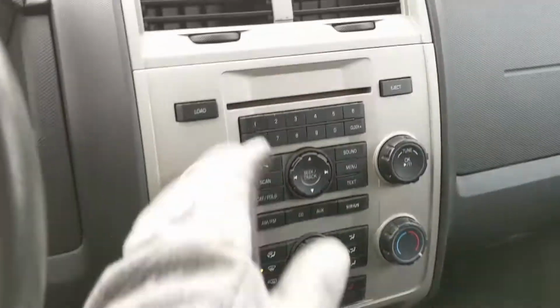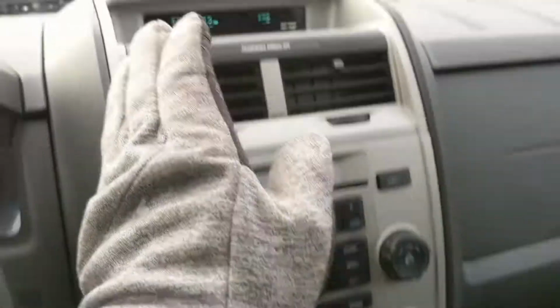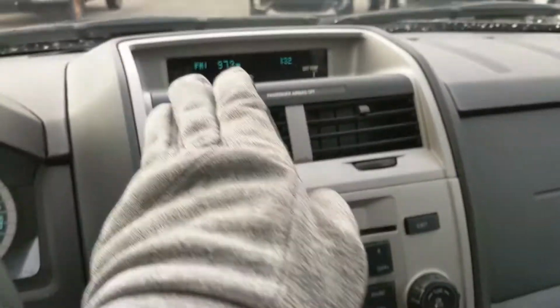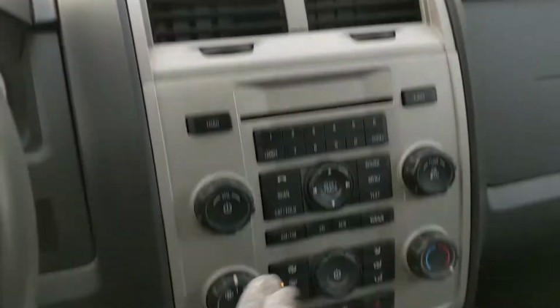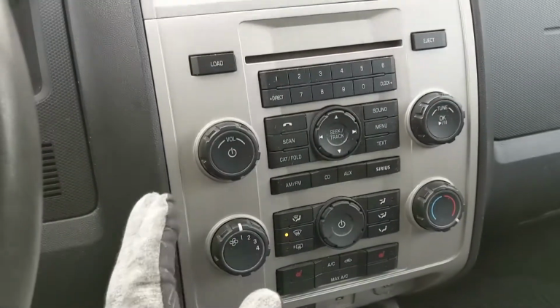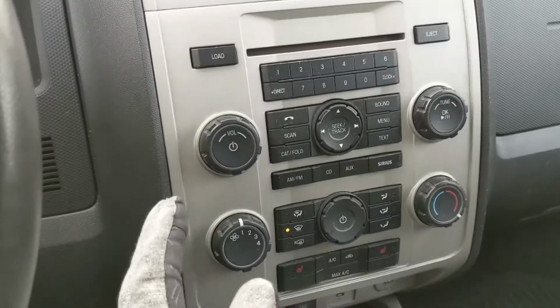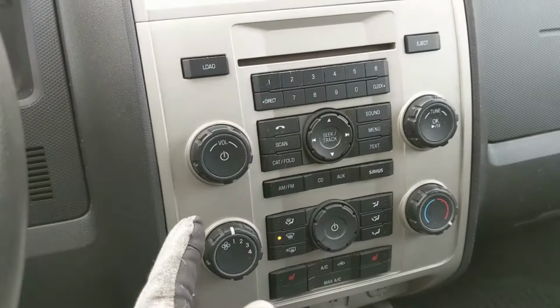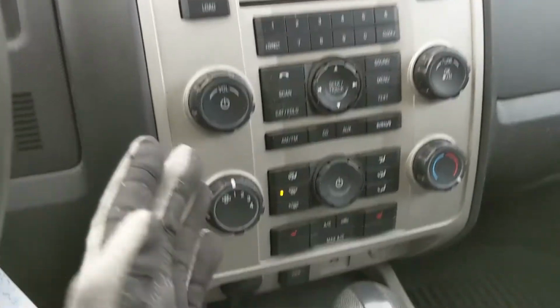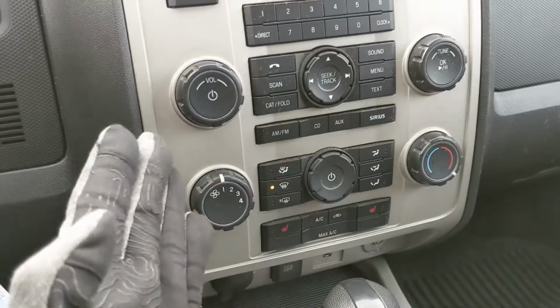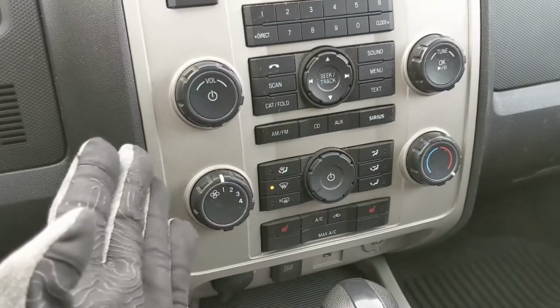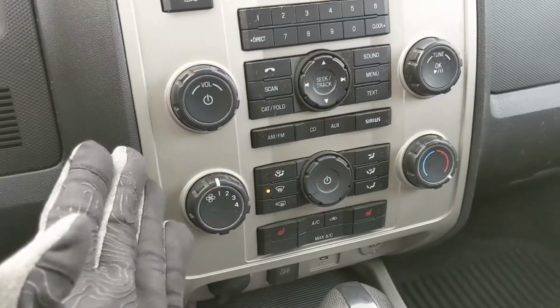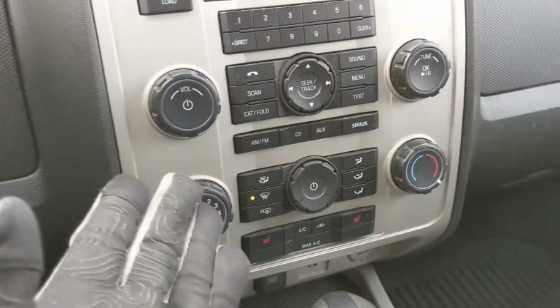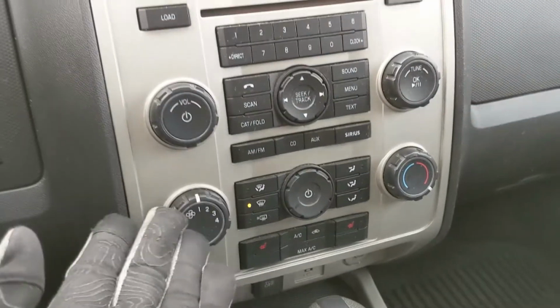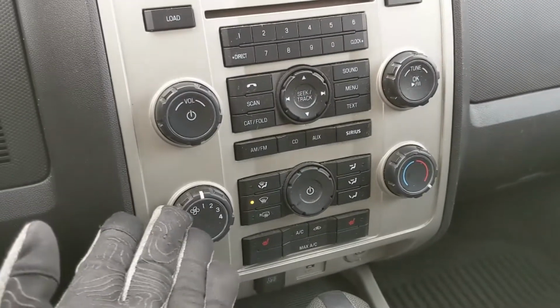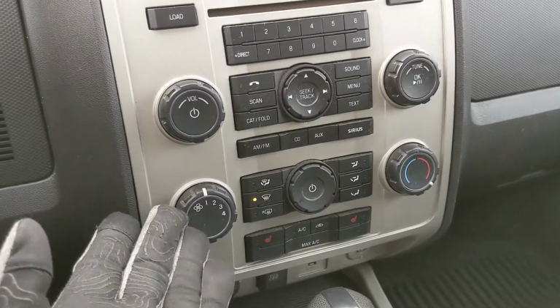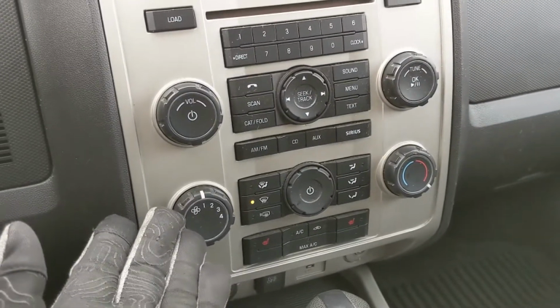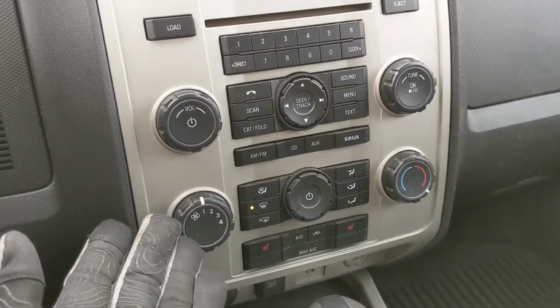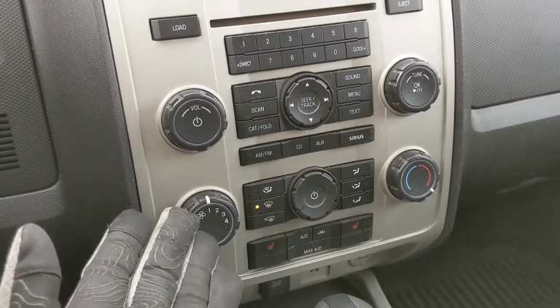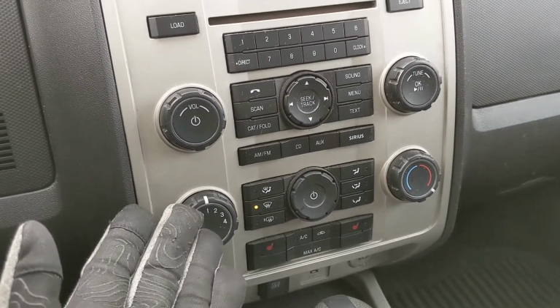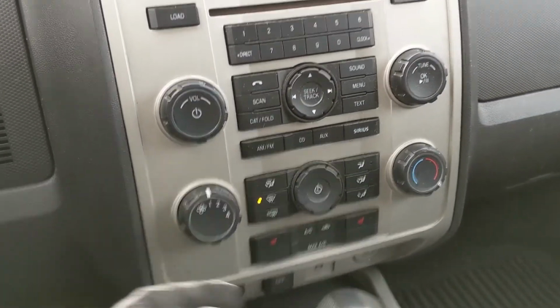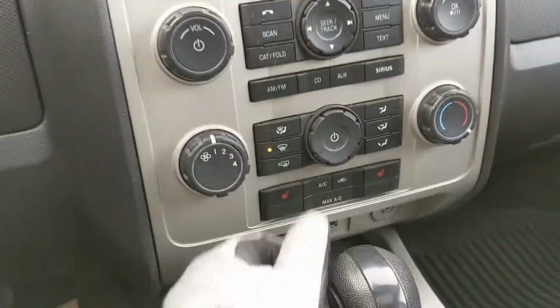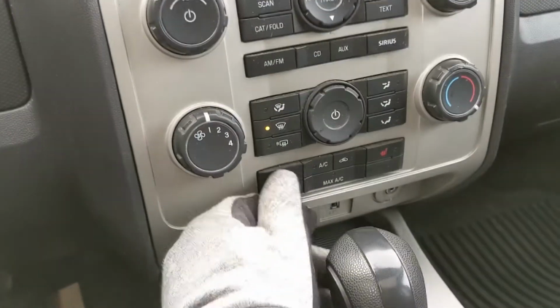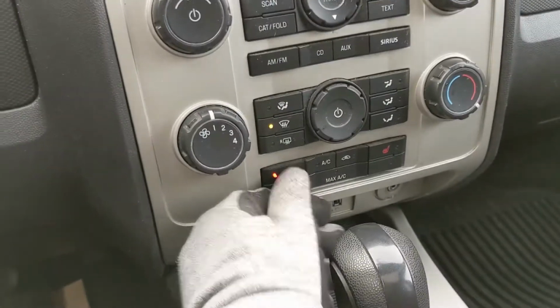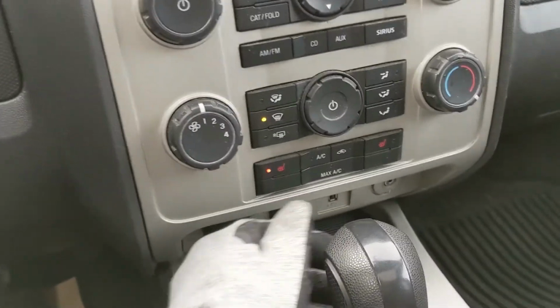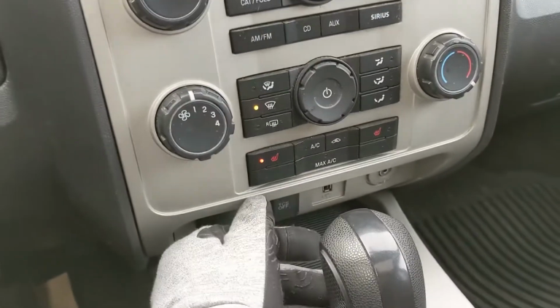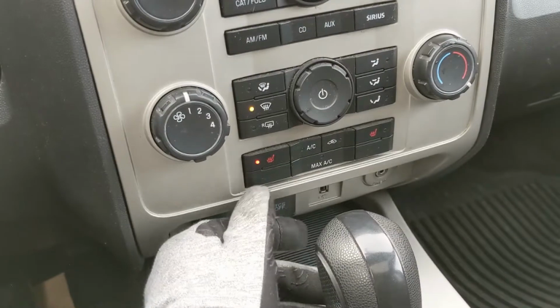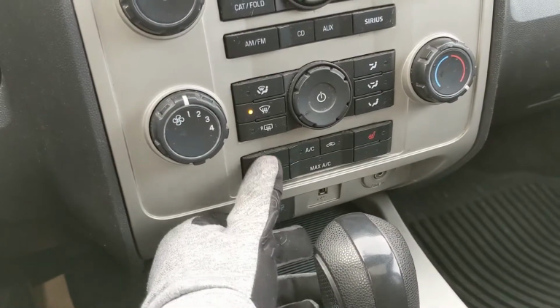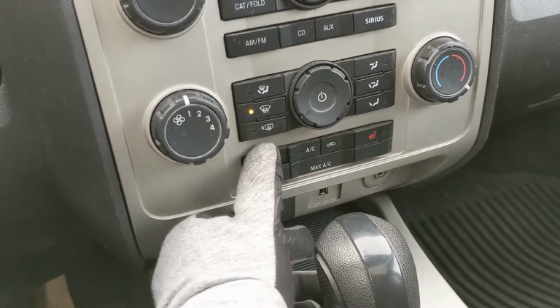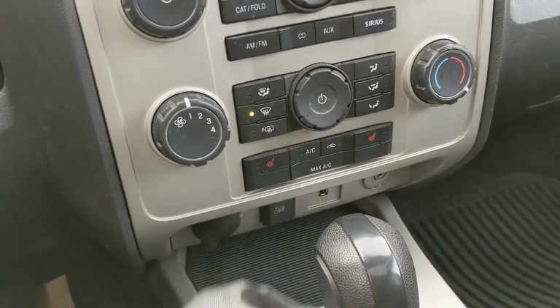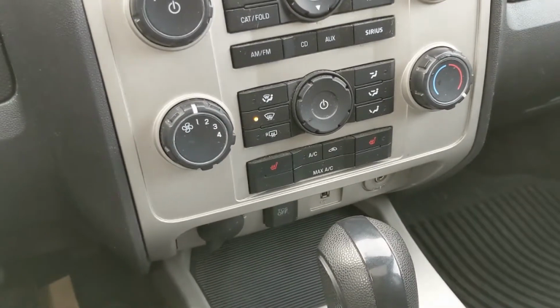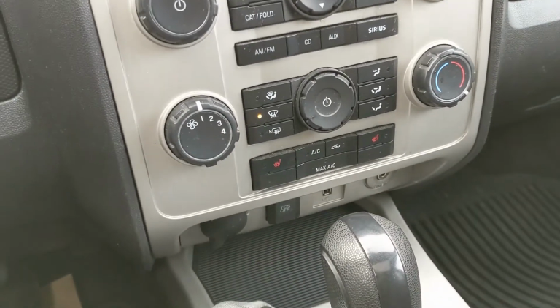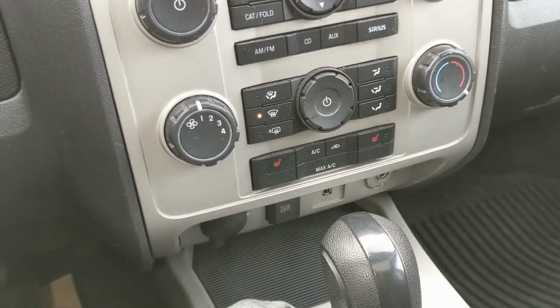Moving down from all that you have your physical media and climate controls, which are very simple and easy to use. You also have heated front seats so you can stay cozy in the colder months.